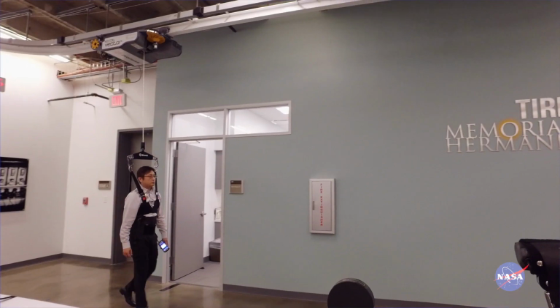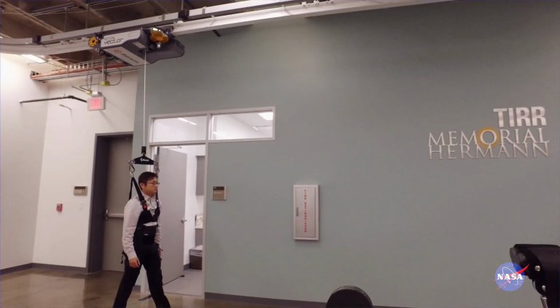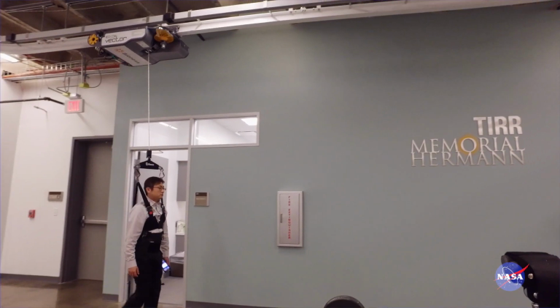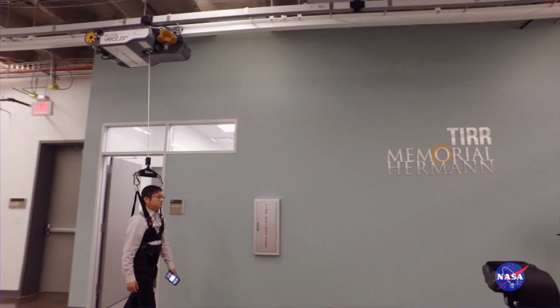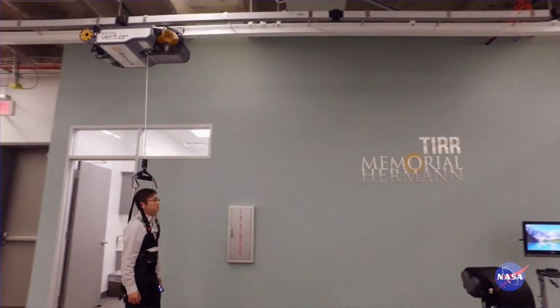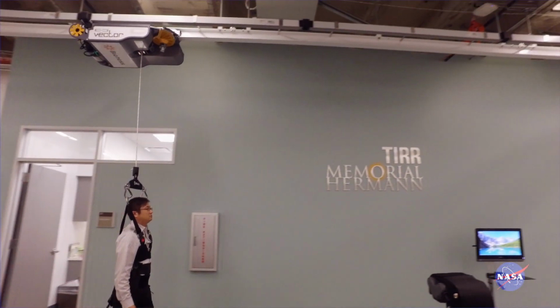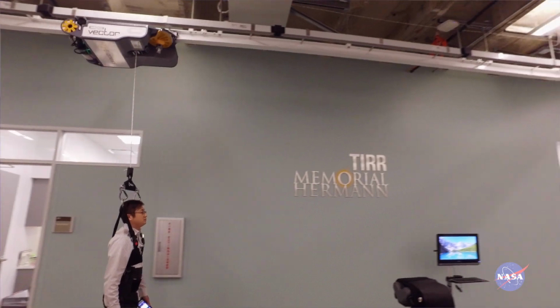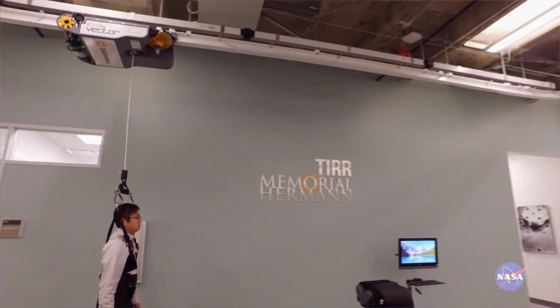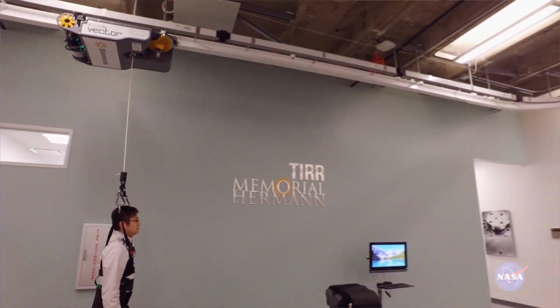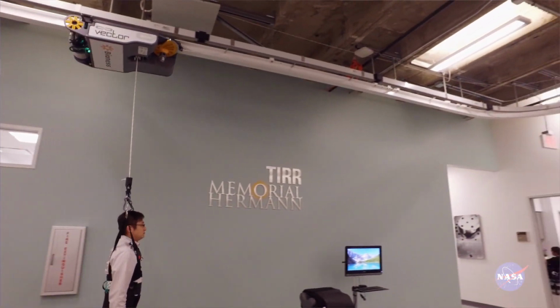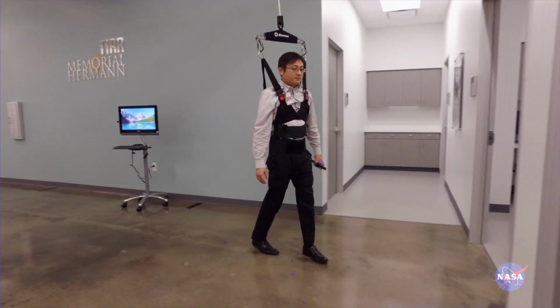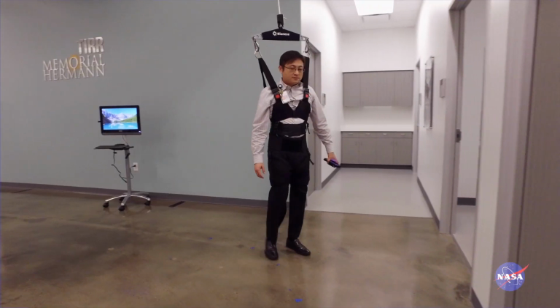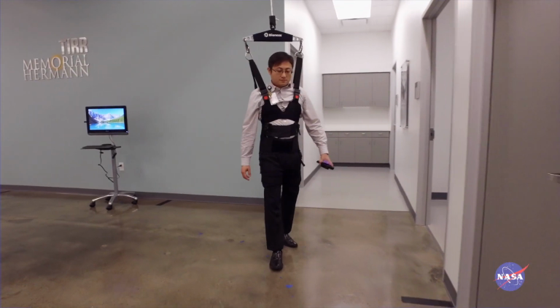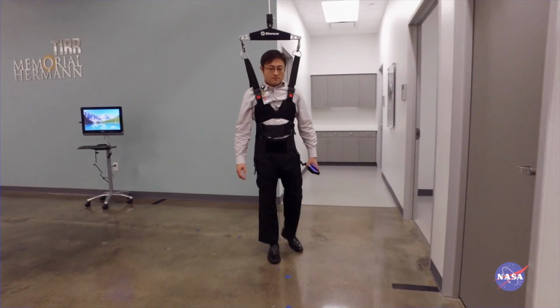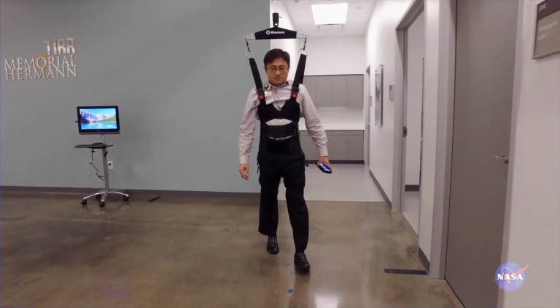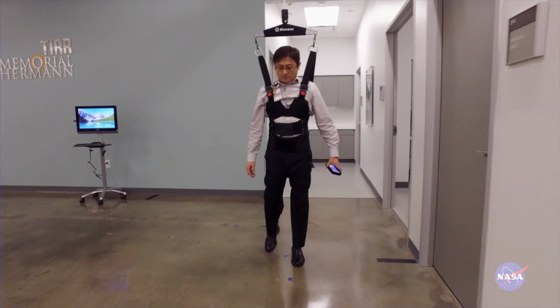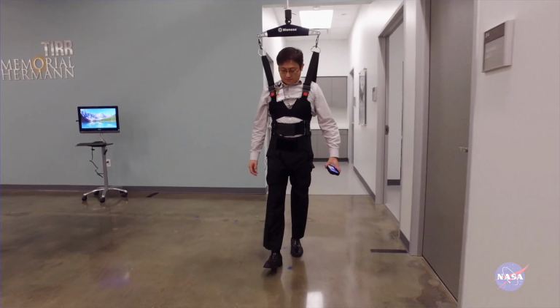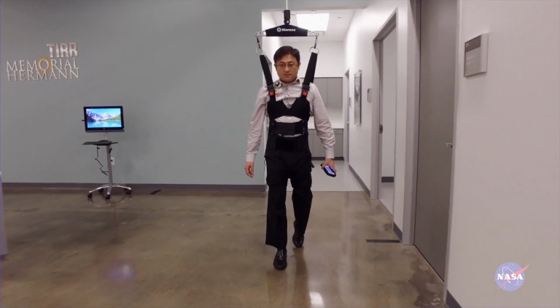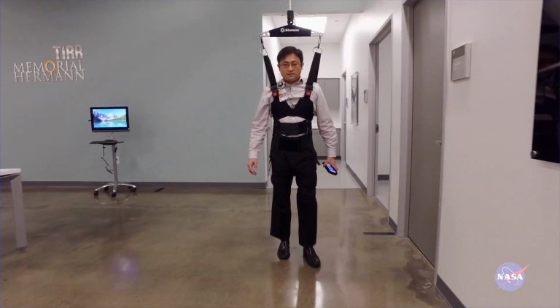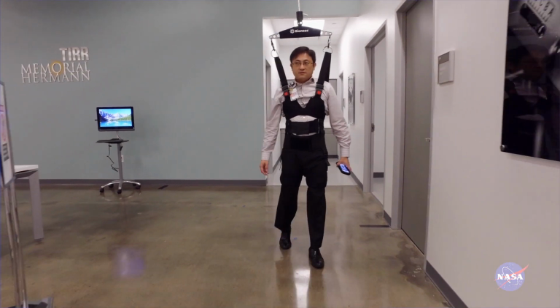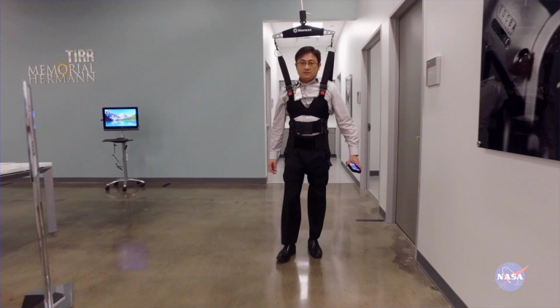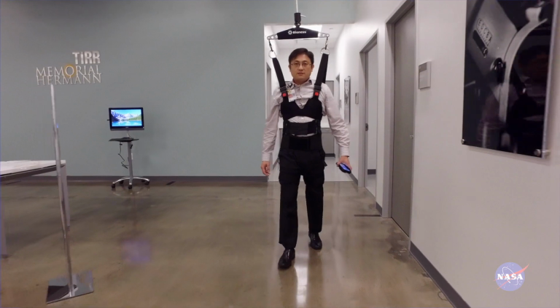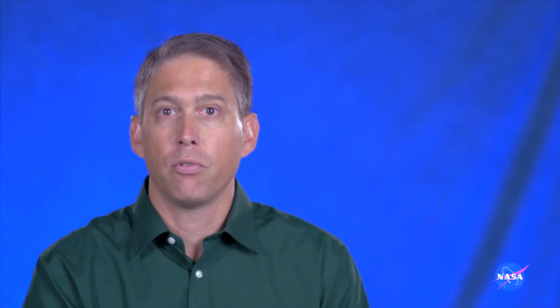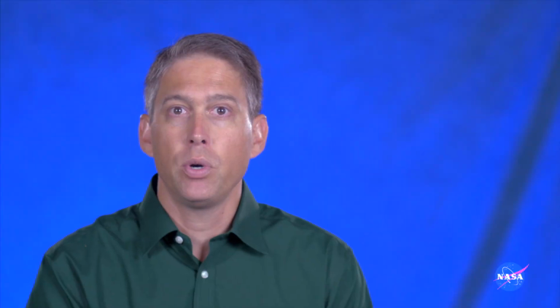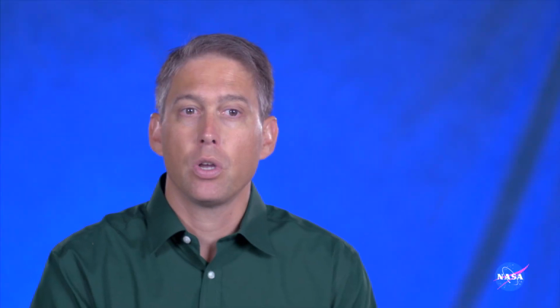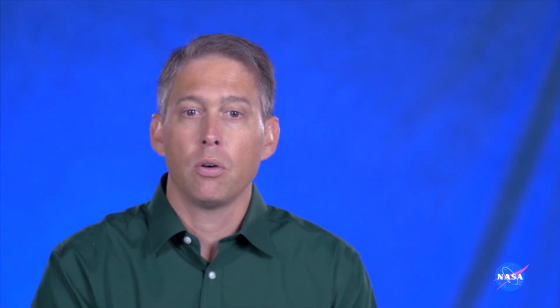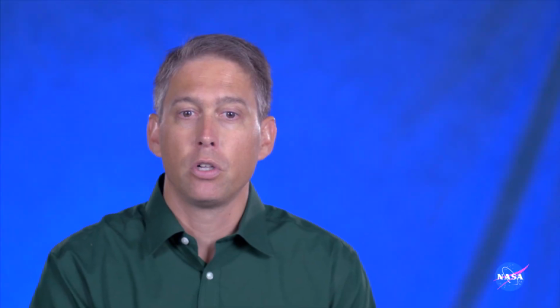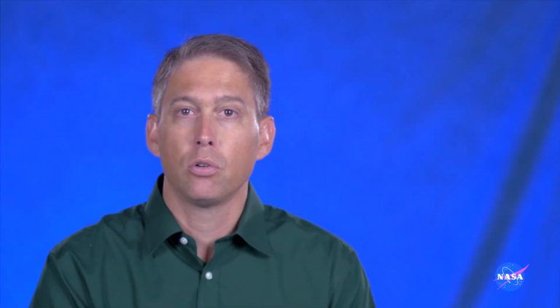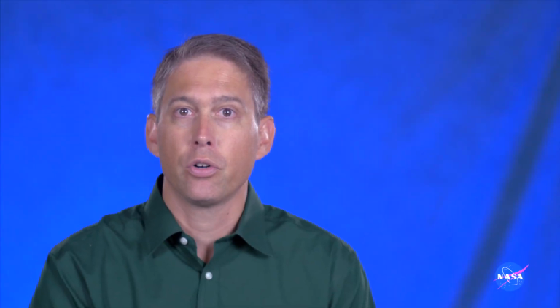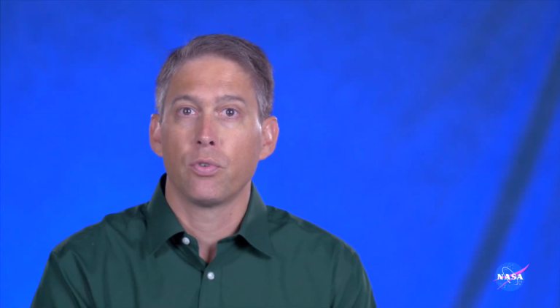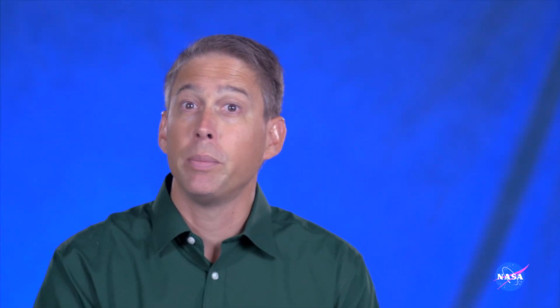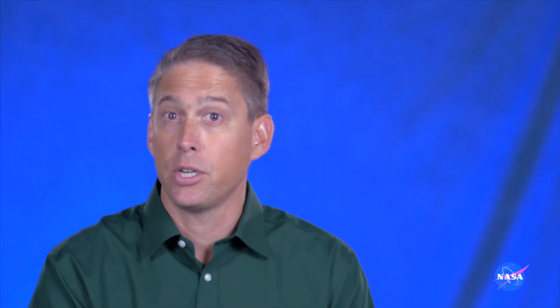We've been working with the Texas Medical Center for the past several years, looking at deploying an ARGOS-style system with the focus of clinical research for rehabilitation.